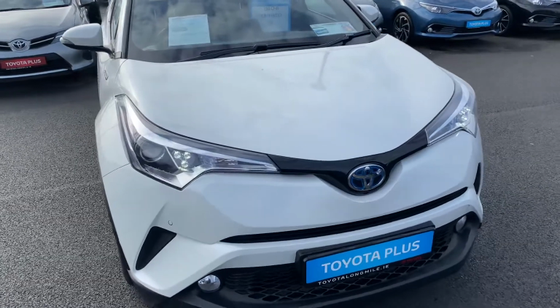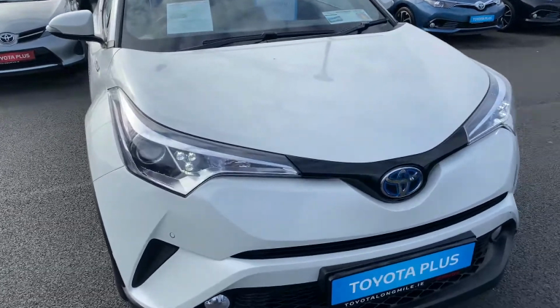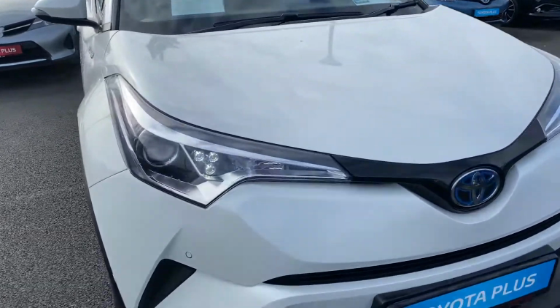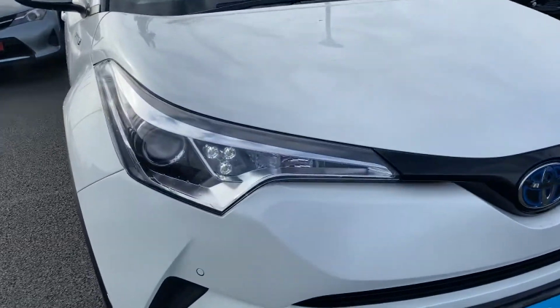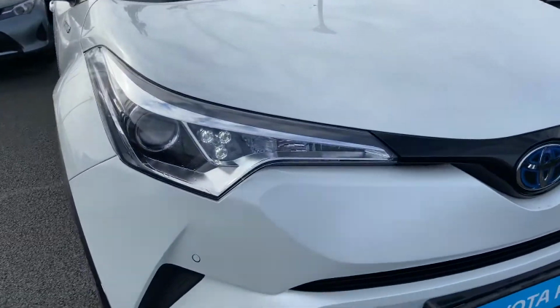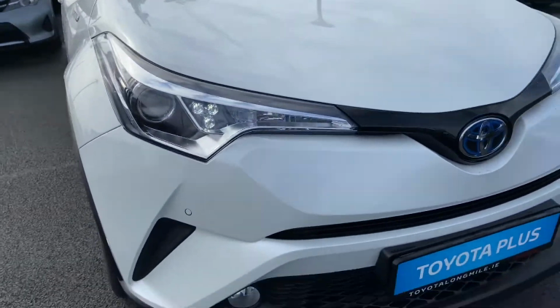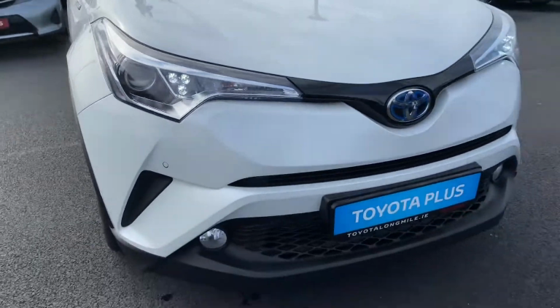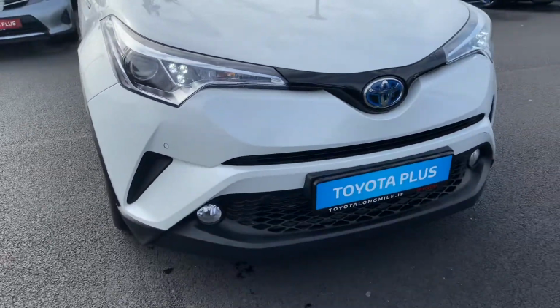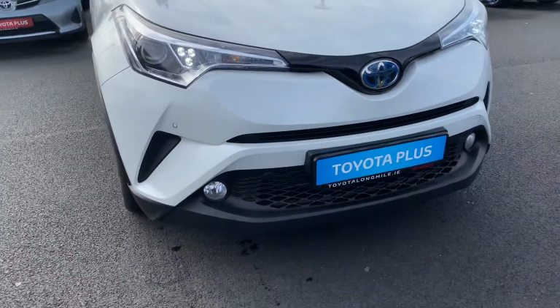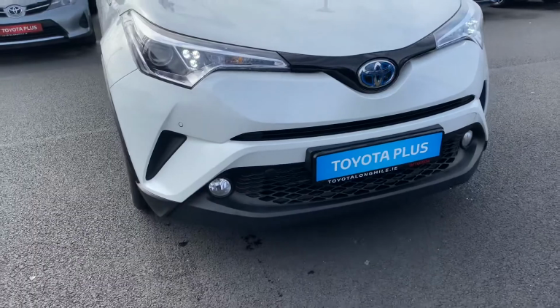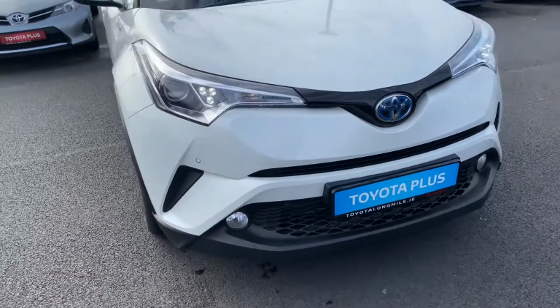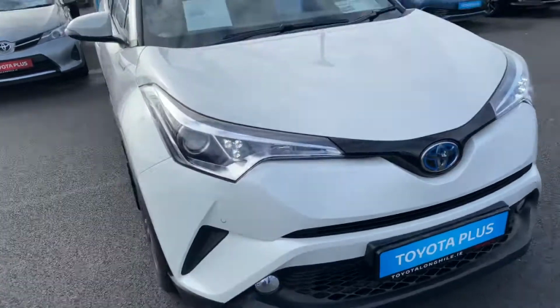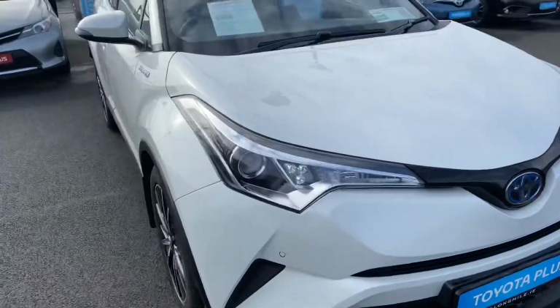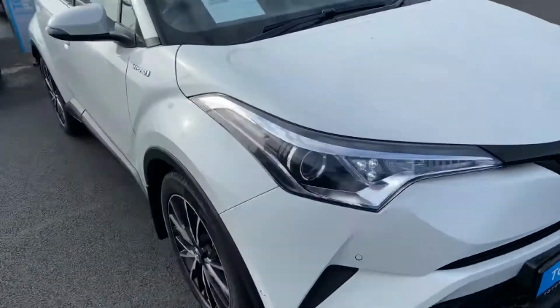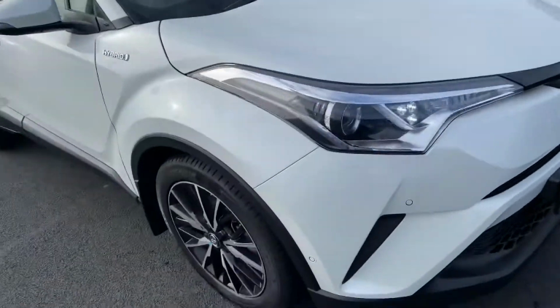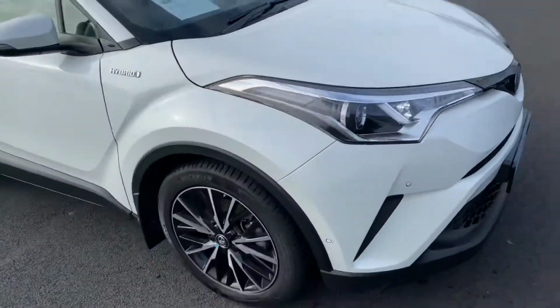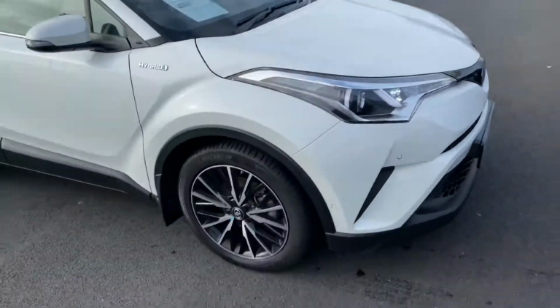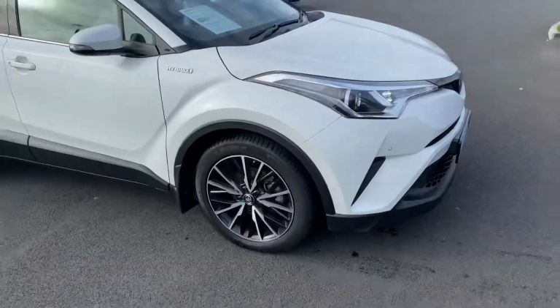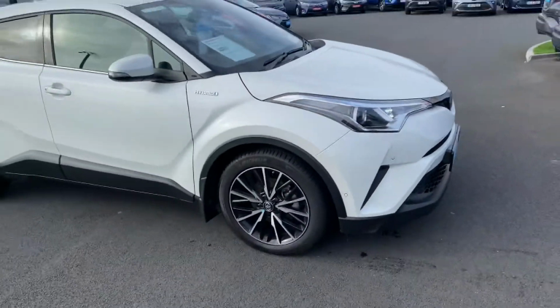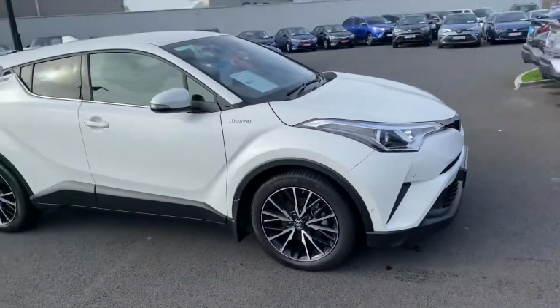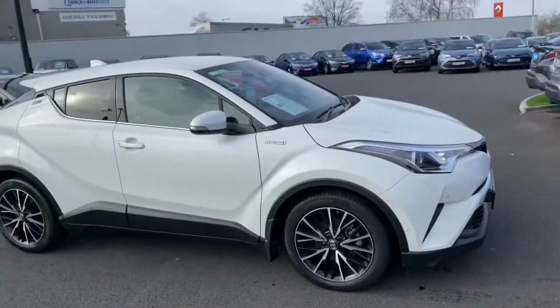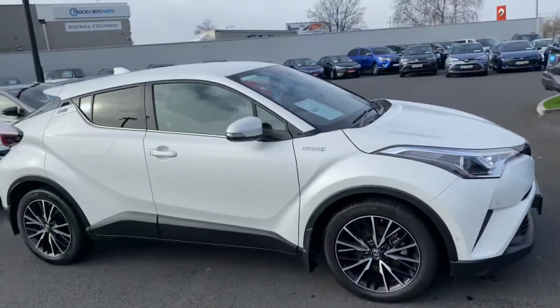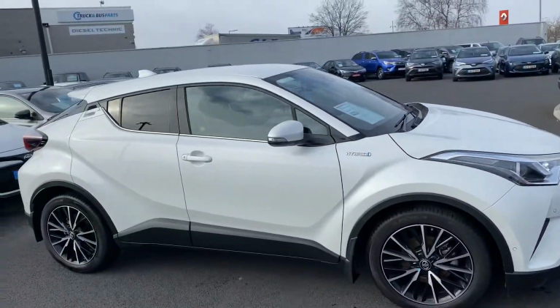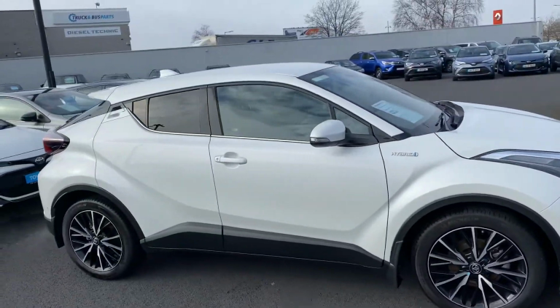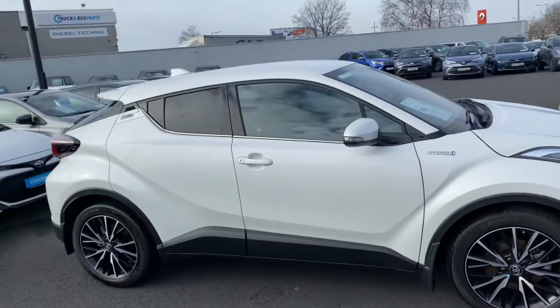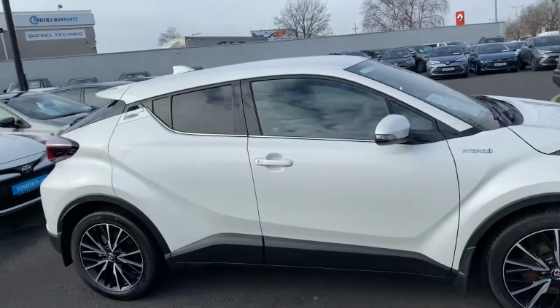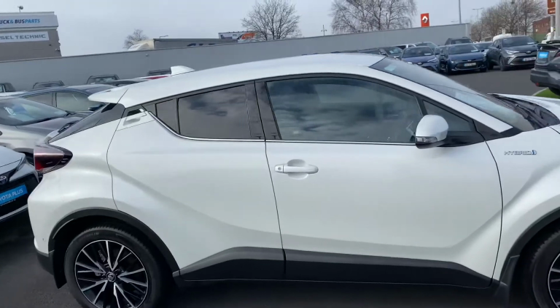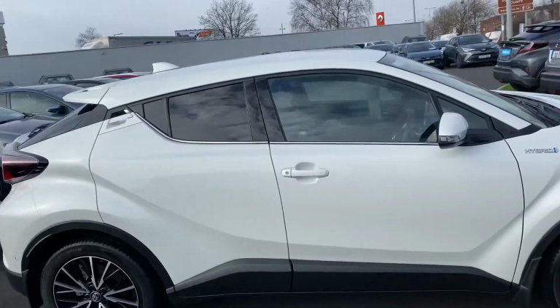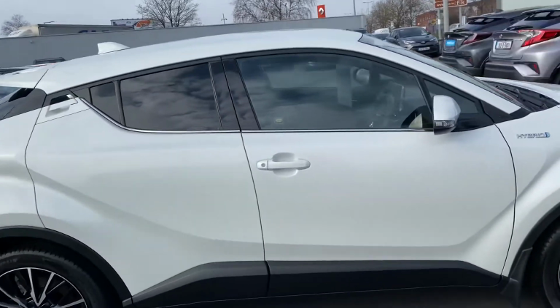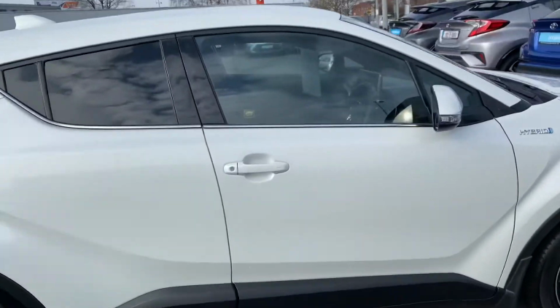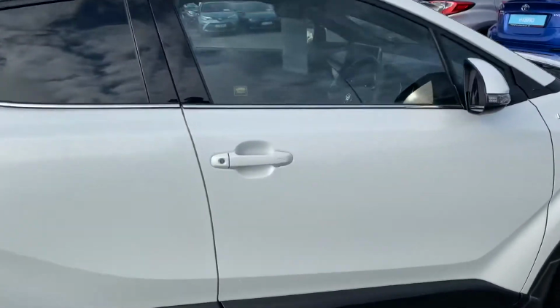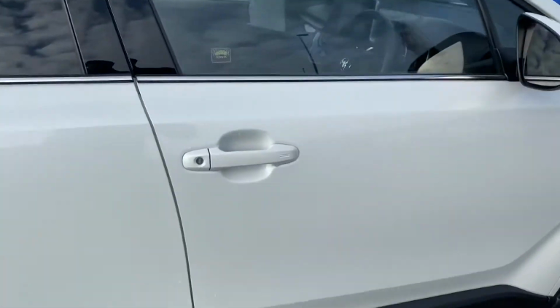LED daytime running mirror lights, front park sensors and front fog lights, 18 inch black and silver multi-spoke alloy wheels, auto folding mirrors, rear tinted windows, and keyless entry.